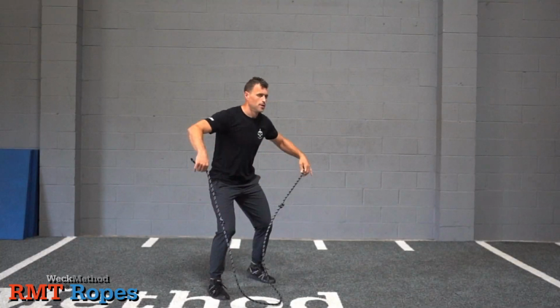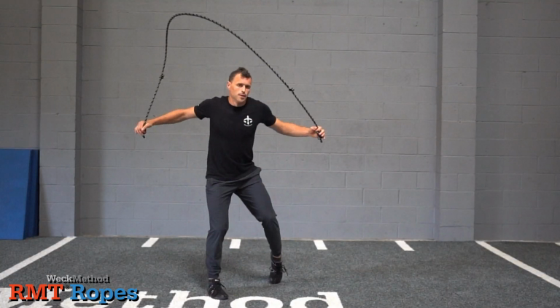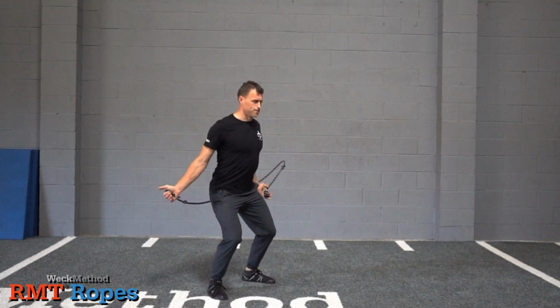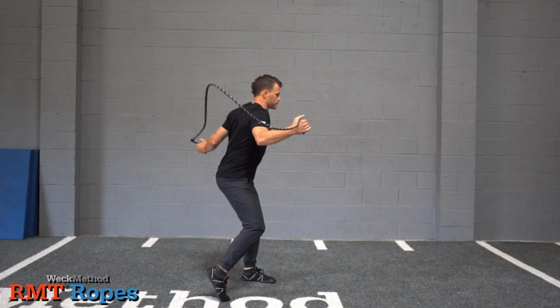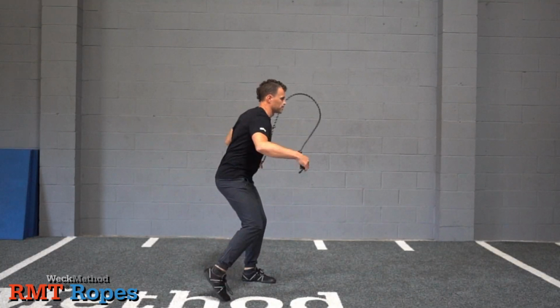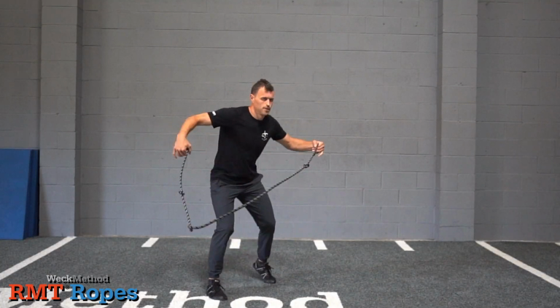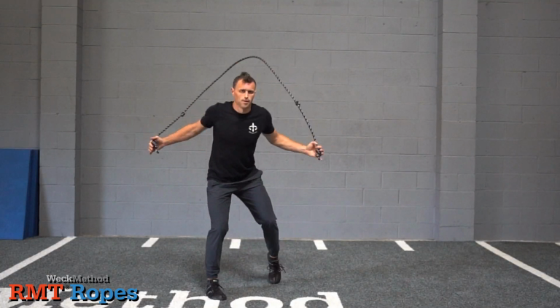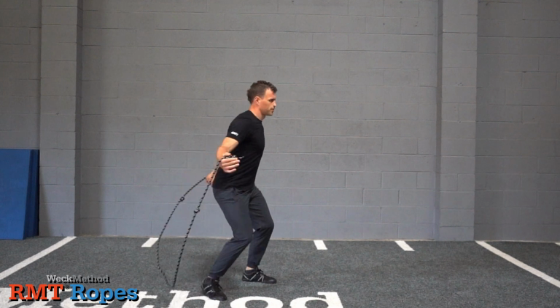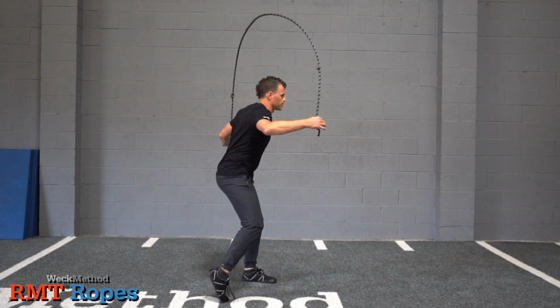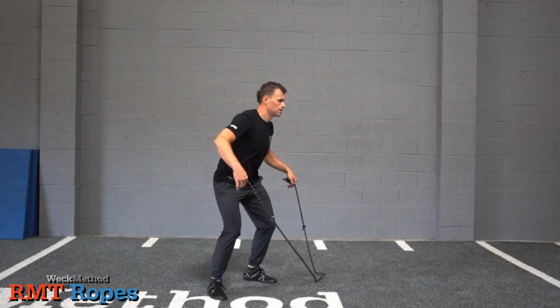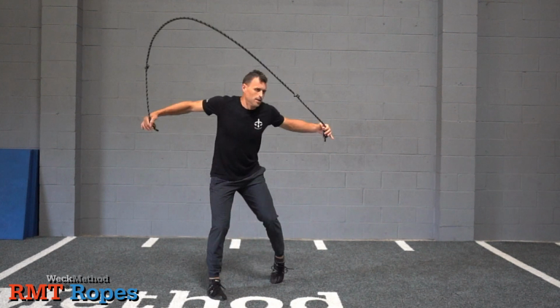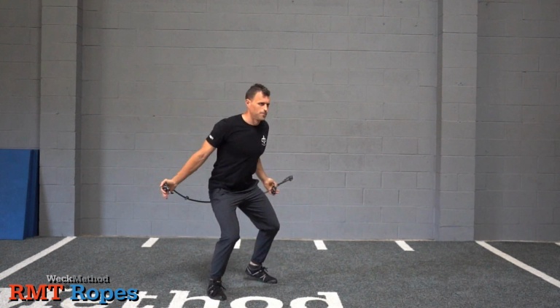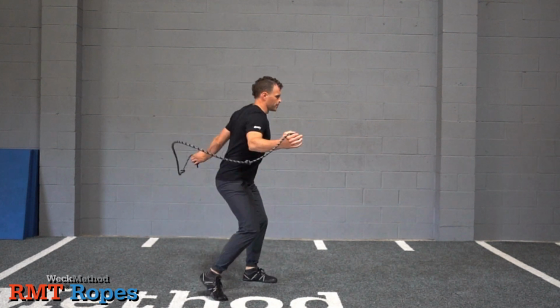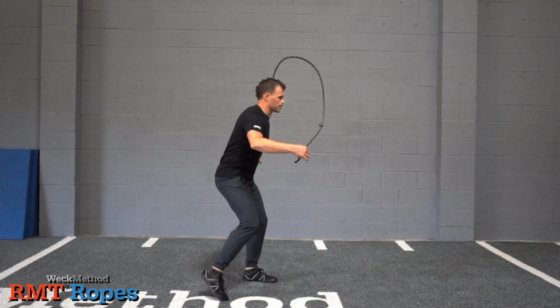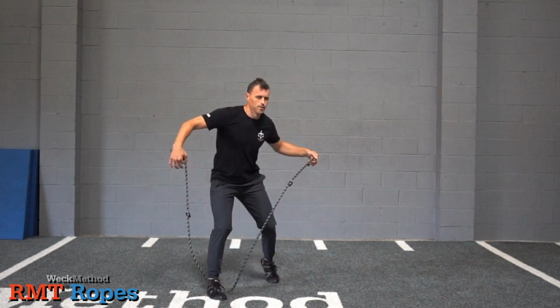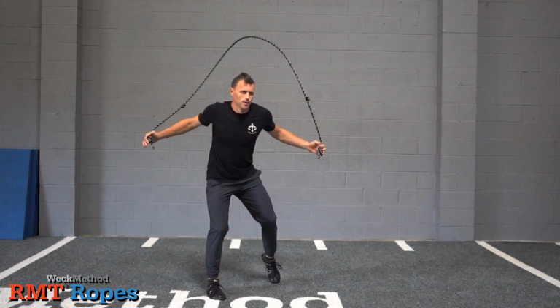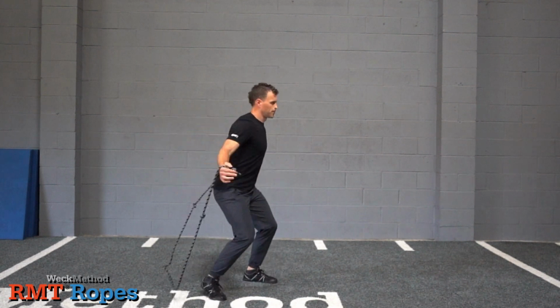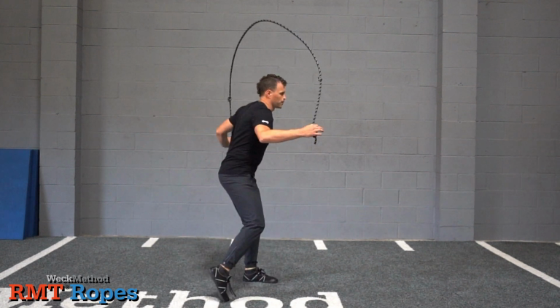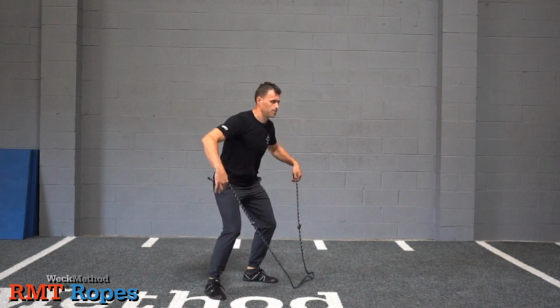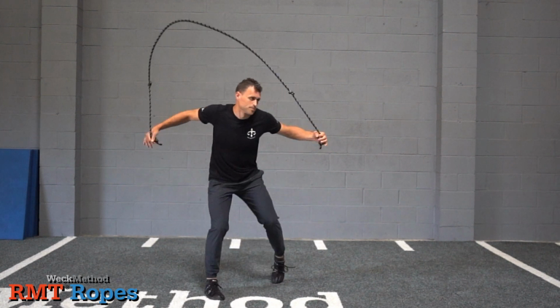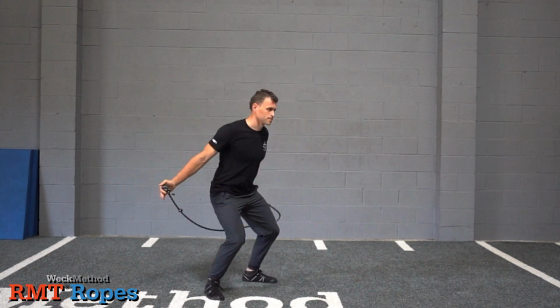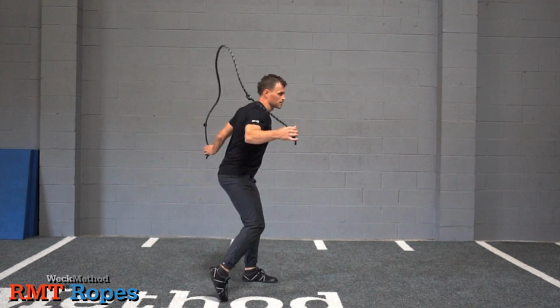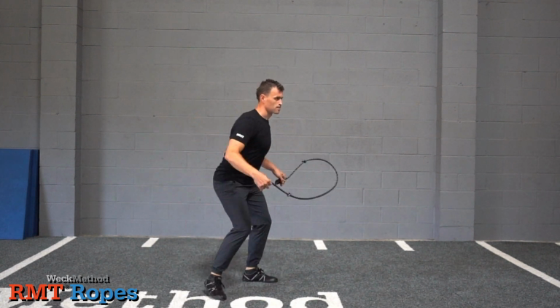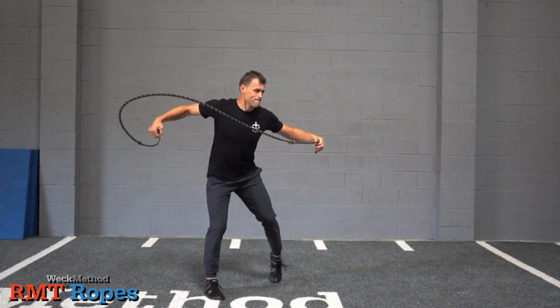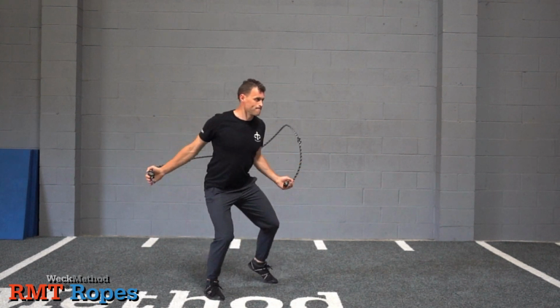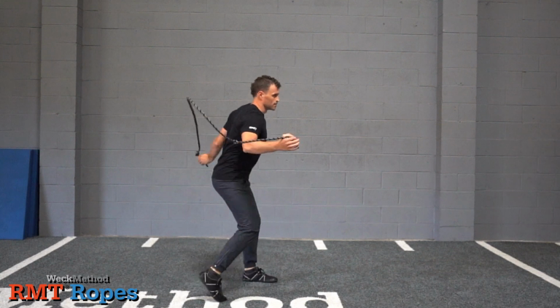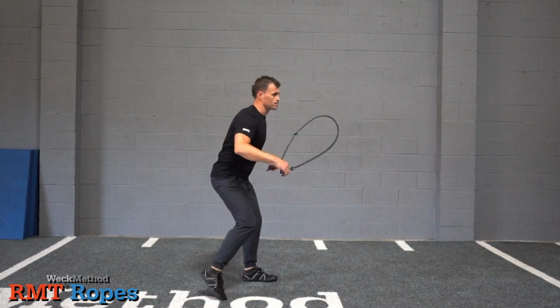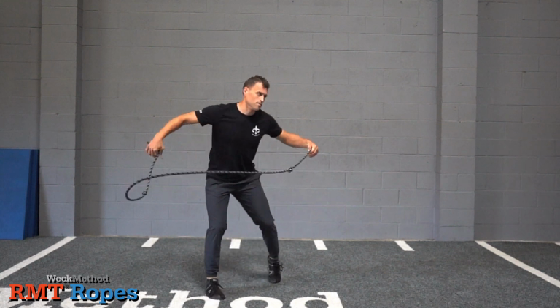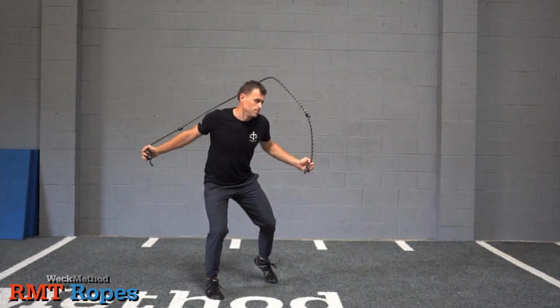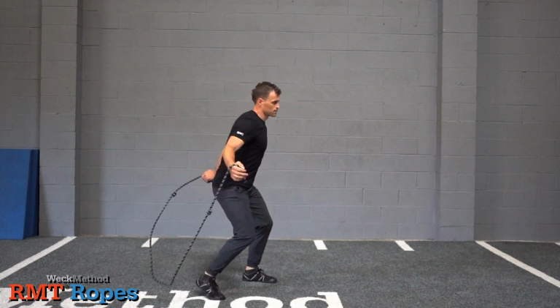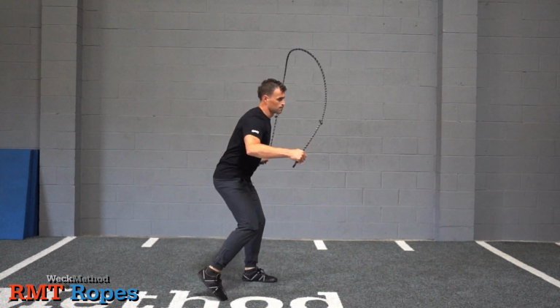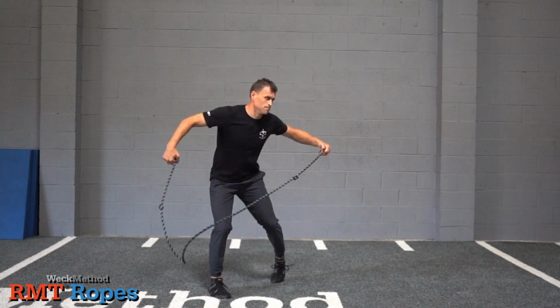Continue in this fashion, increasing speed as you develop the coordination in the pattern. Perform it as long as you need to meet your desired goals and intensity.